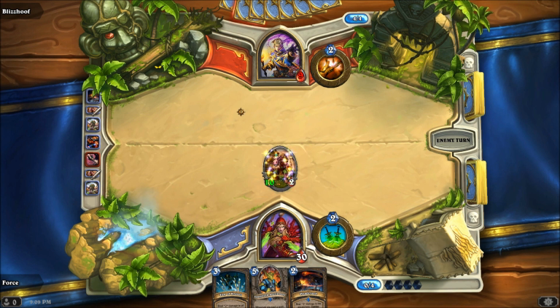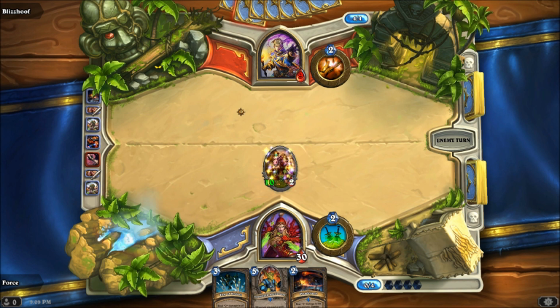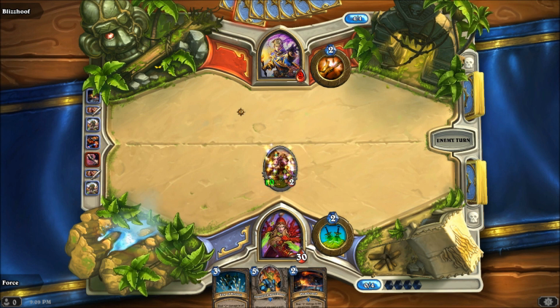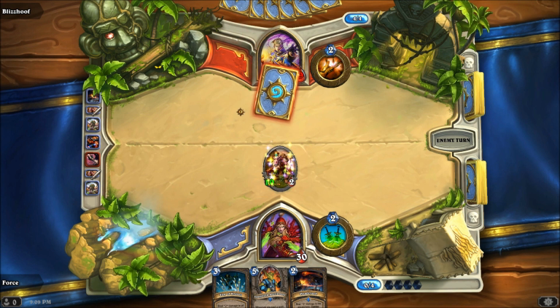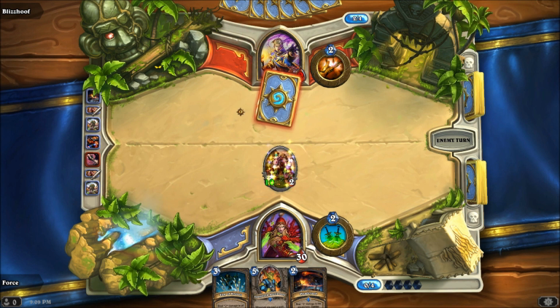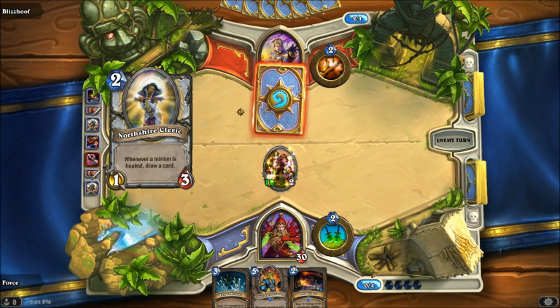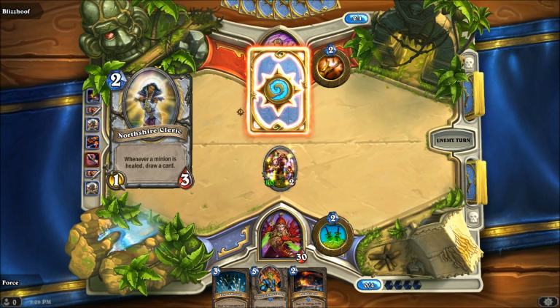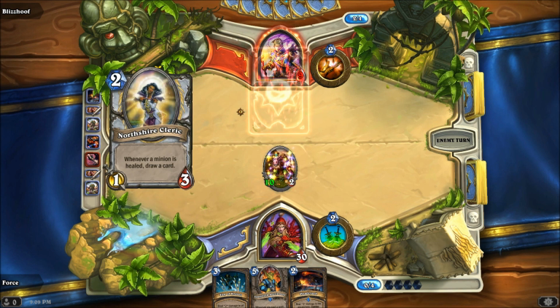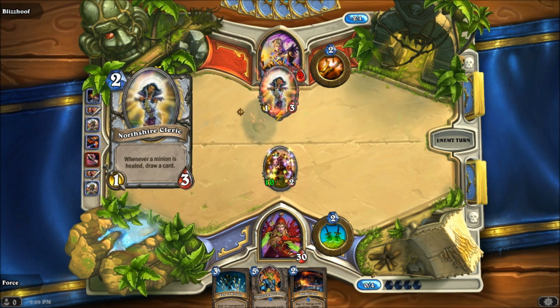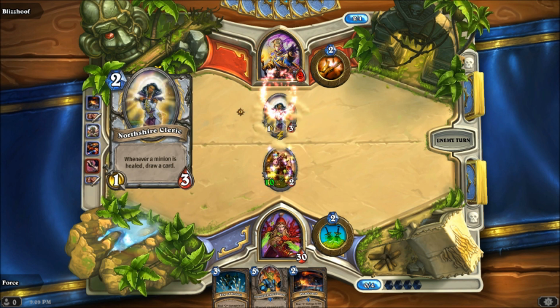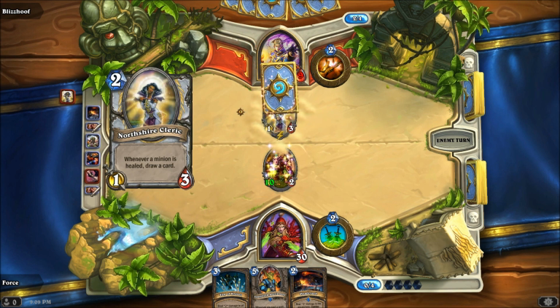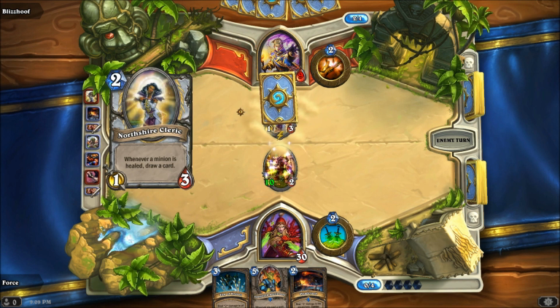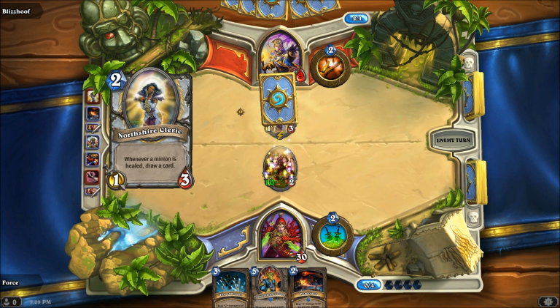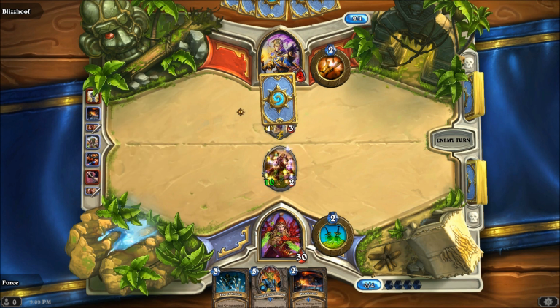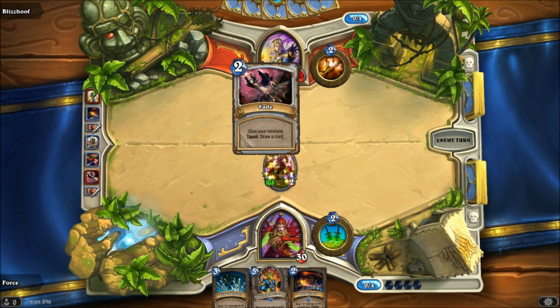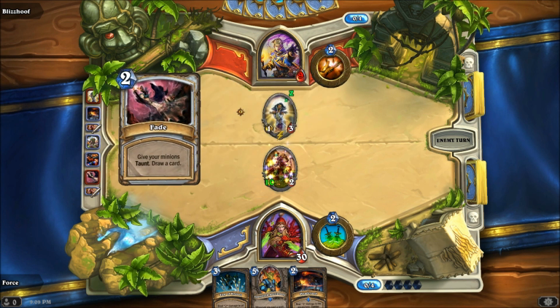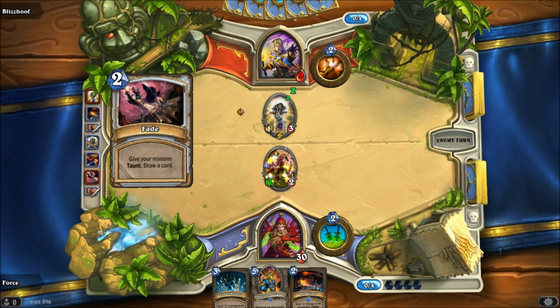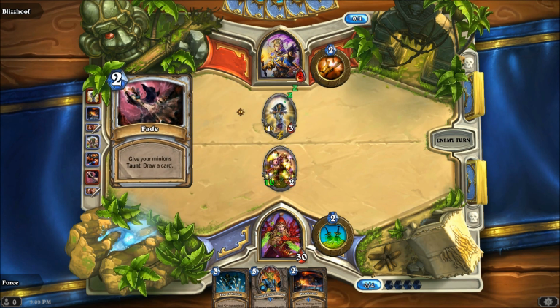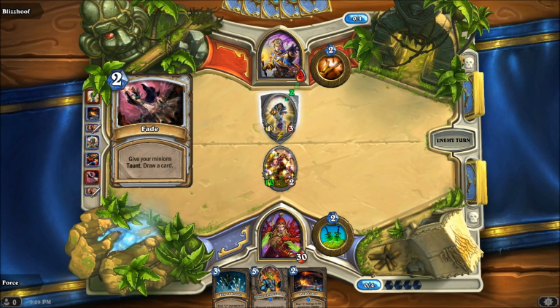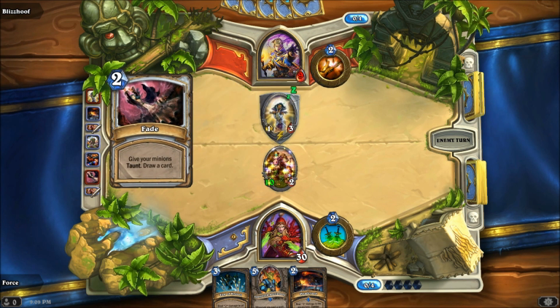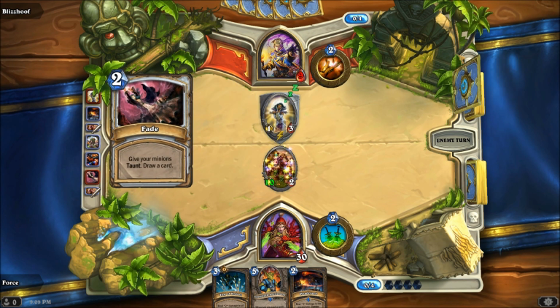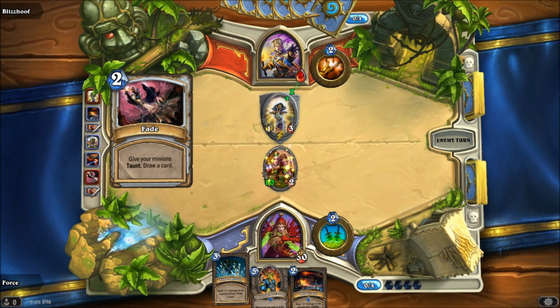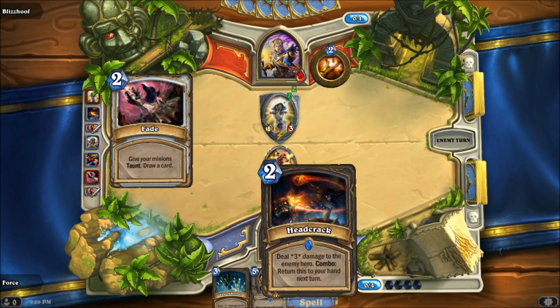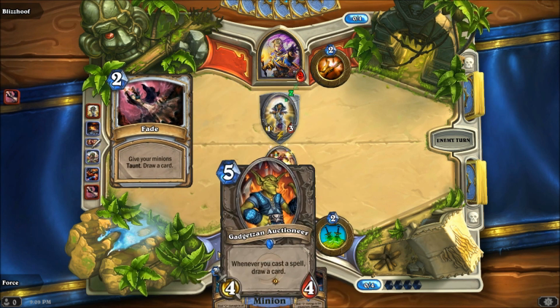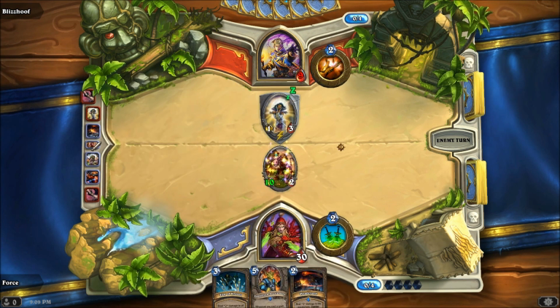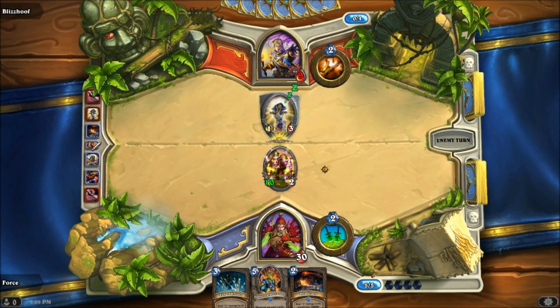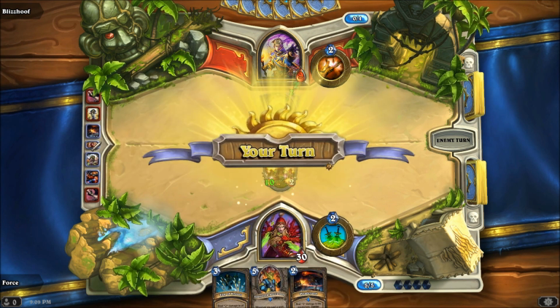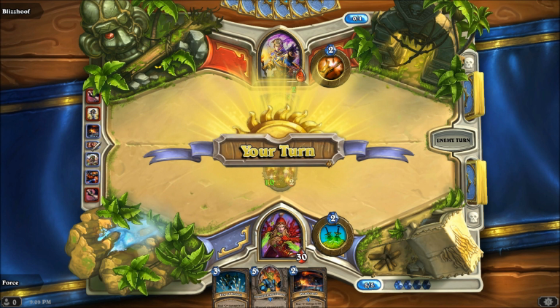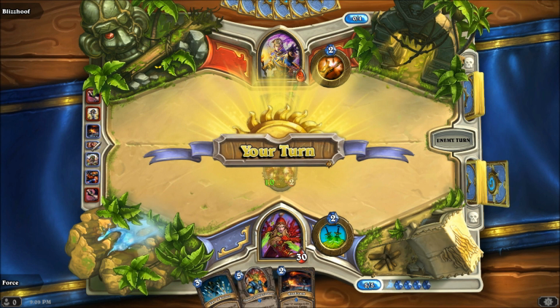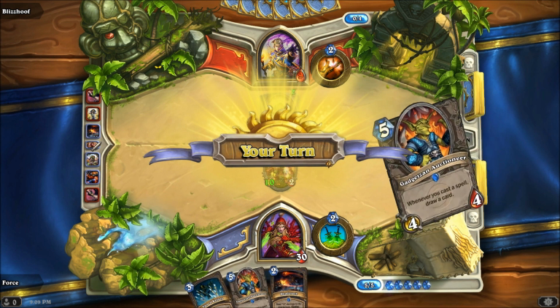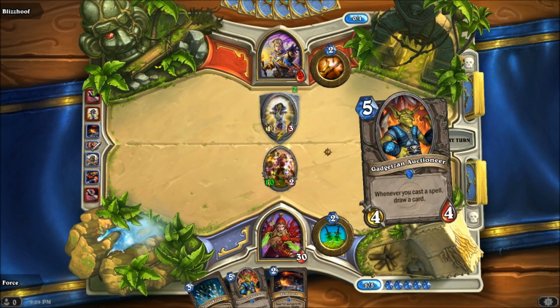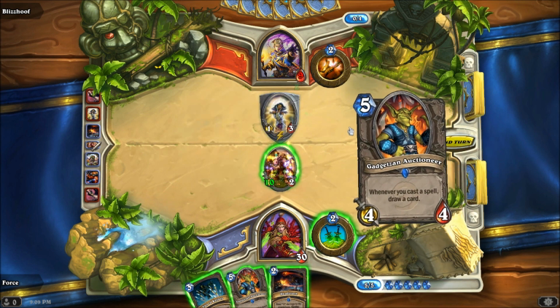He still has a chance — he plays a 1-3 and gives it taunt. That might actually be enough unless I draw something... actually no it's not. We win.